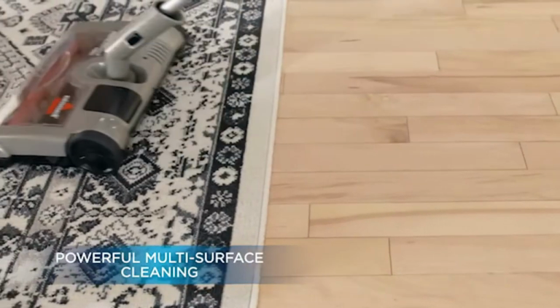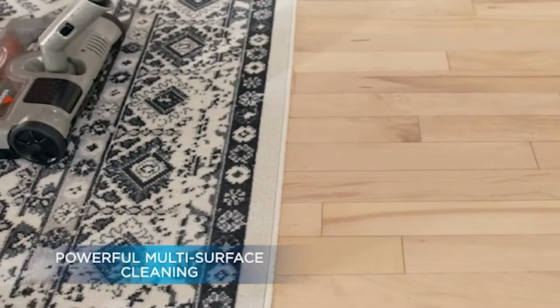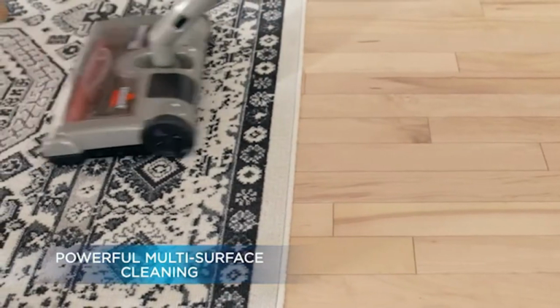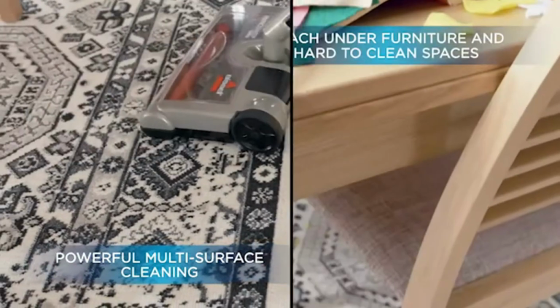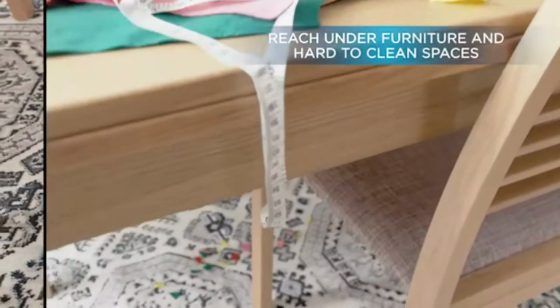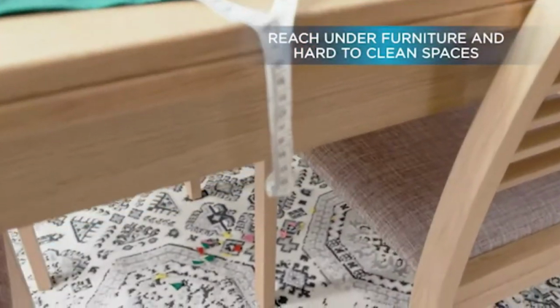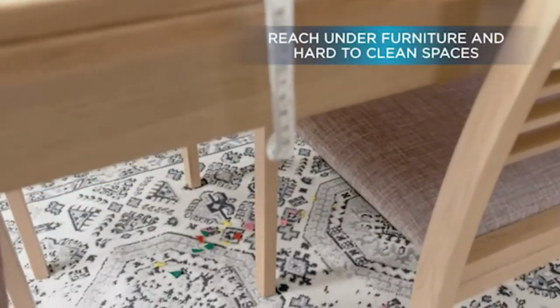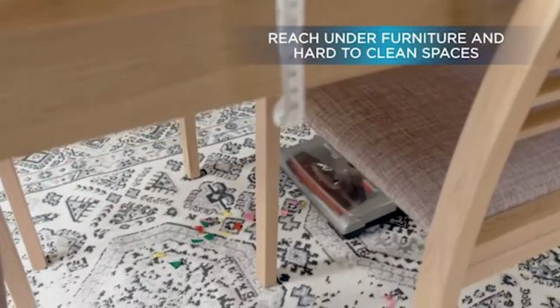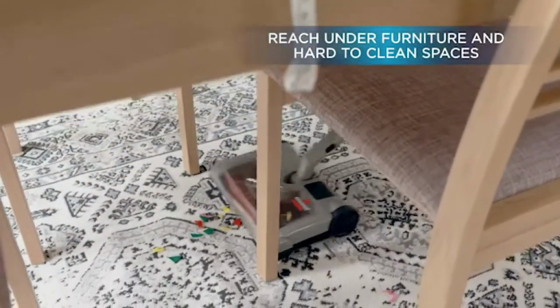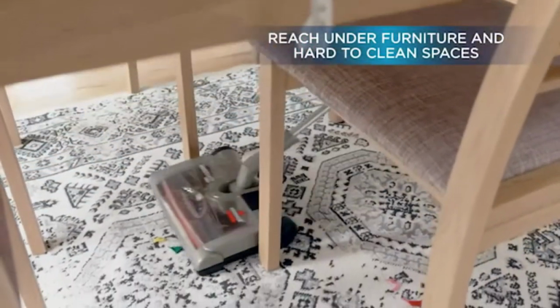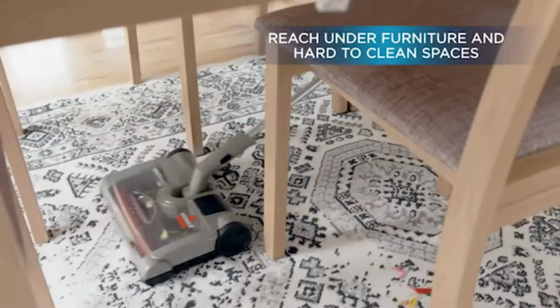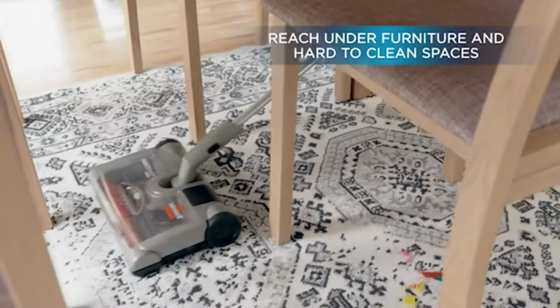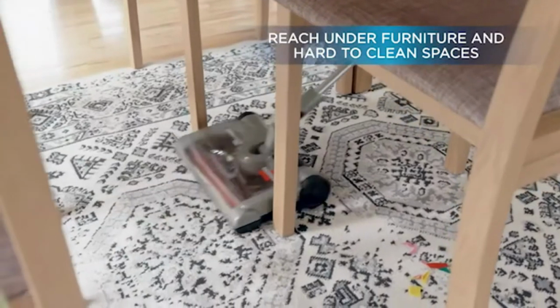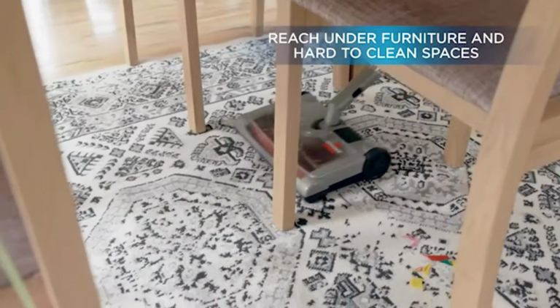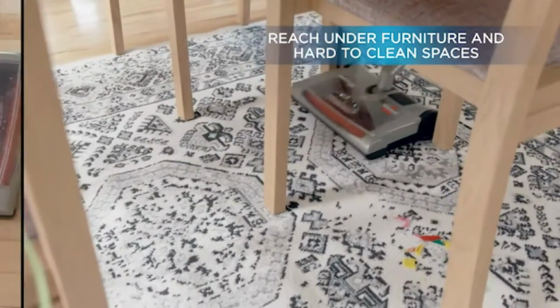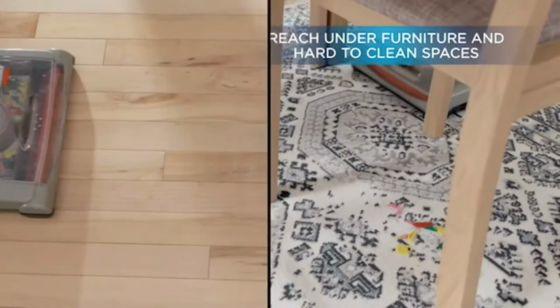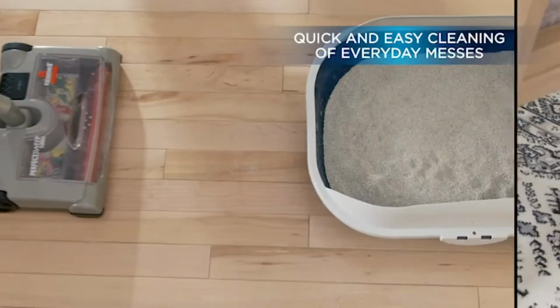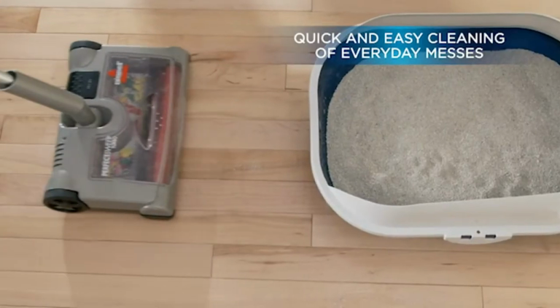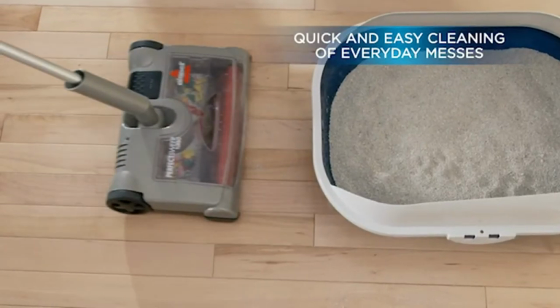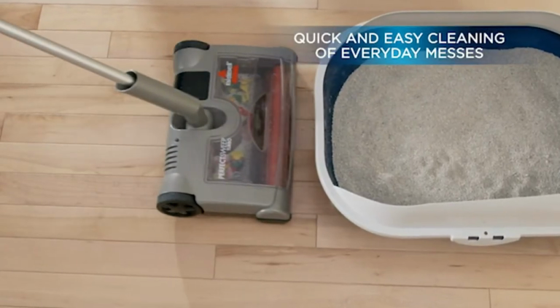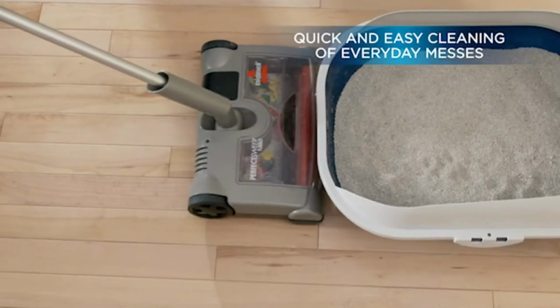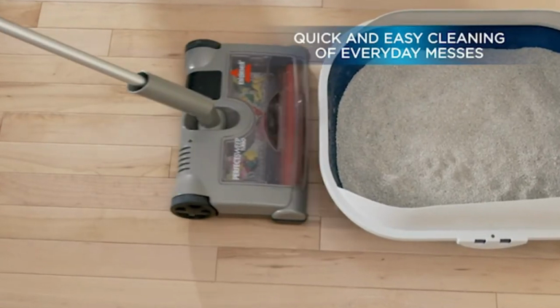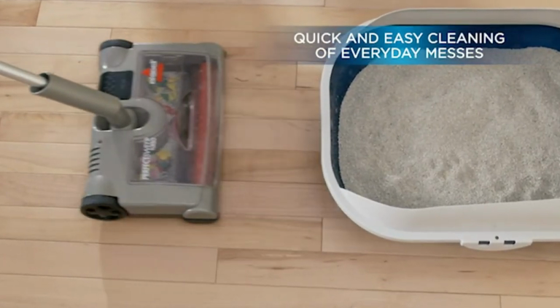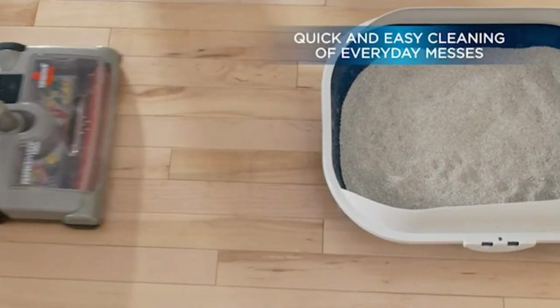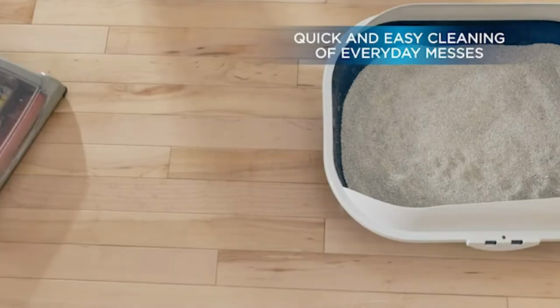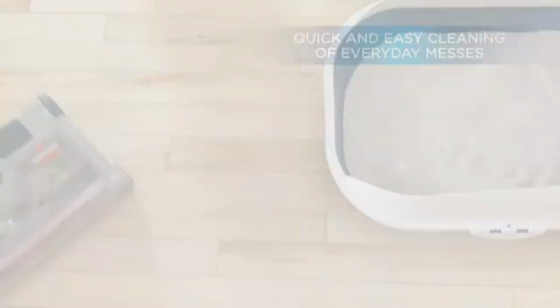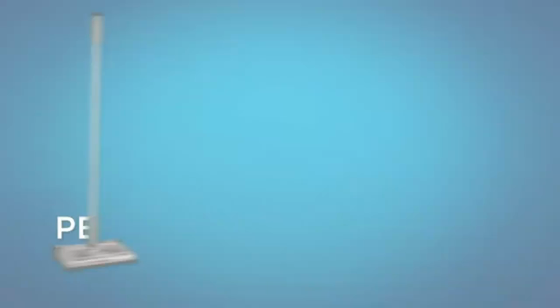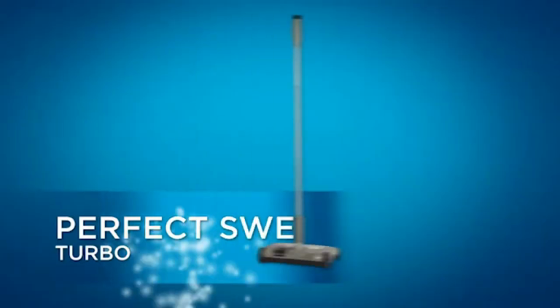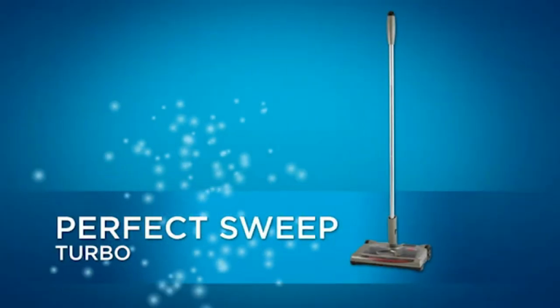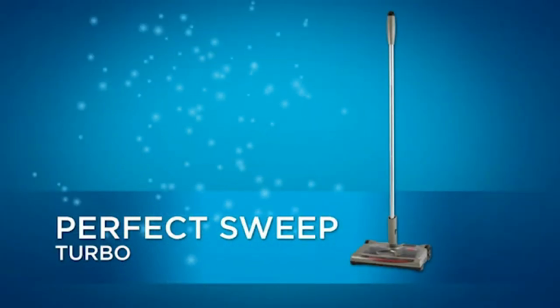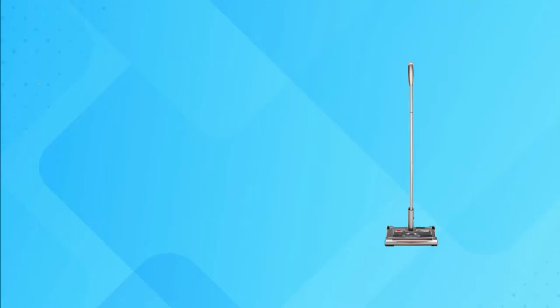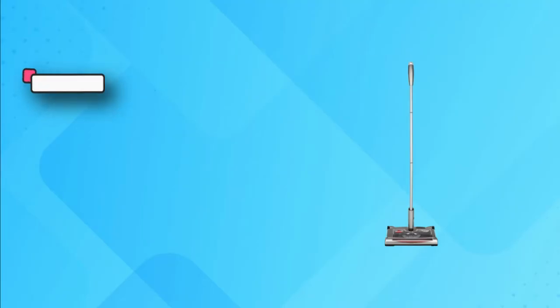A light gives you a quick visual of the status of the sweeper. When the power is full, the light will shut off automatically. Smoothly go from carpet to hardwood floors to pick up fine dirt or larger particles at the same time.